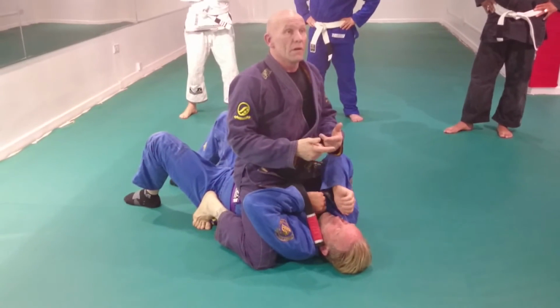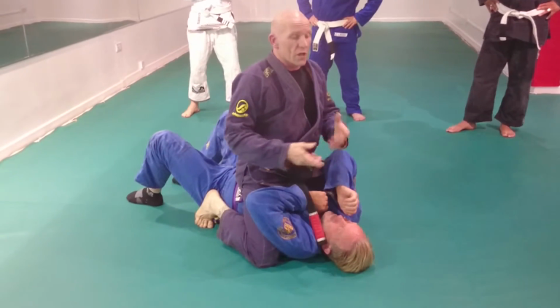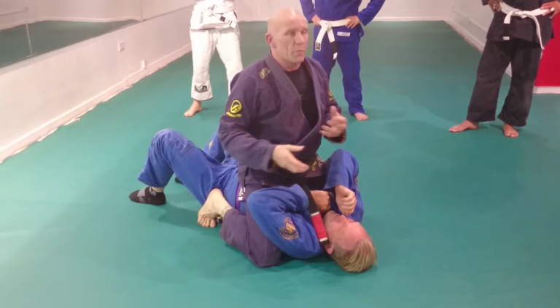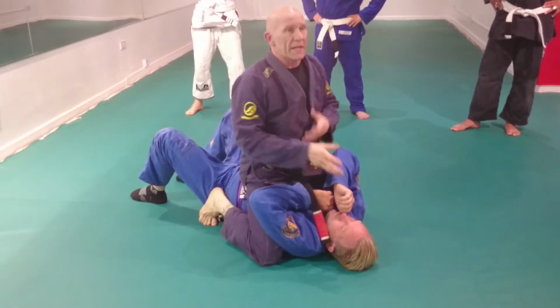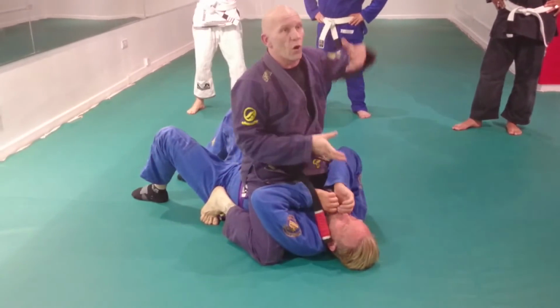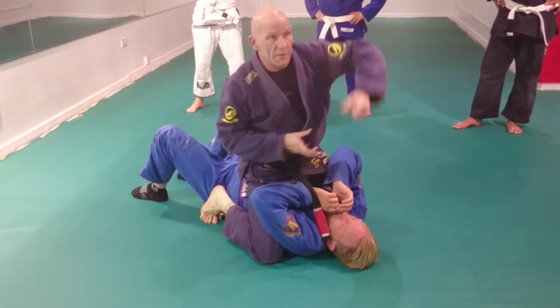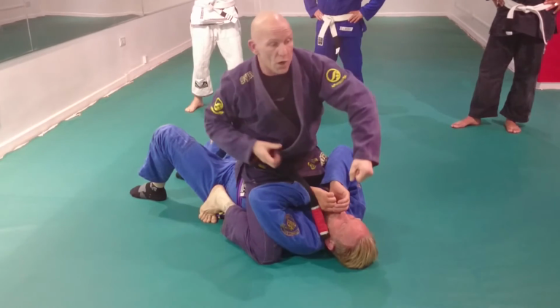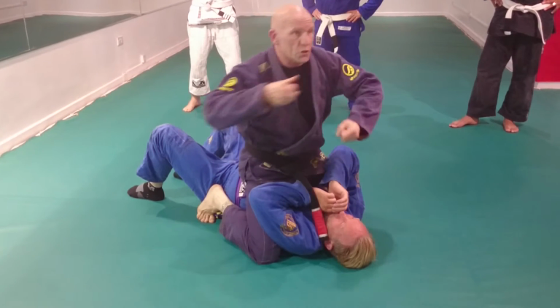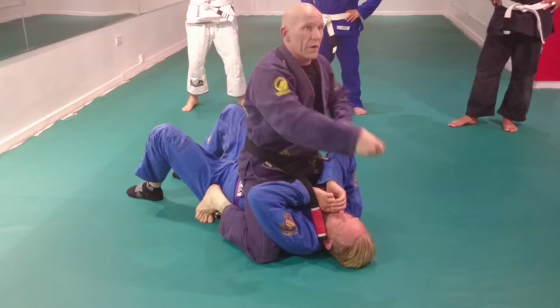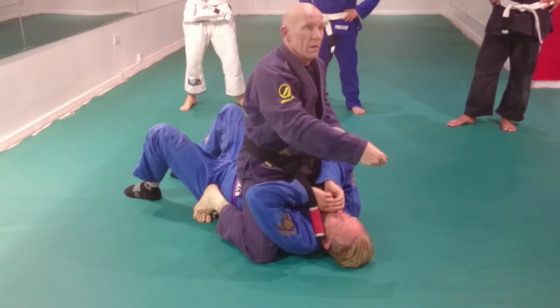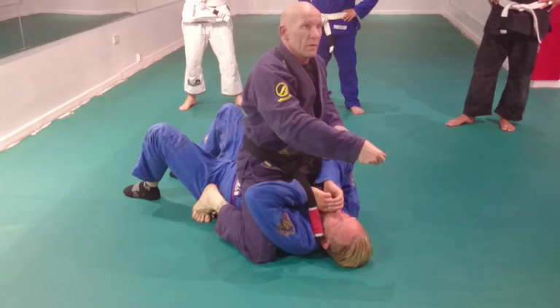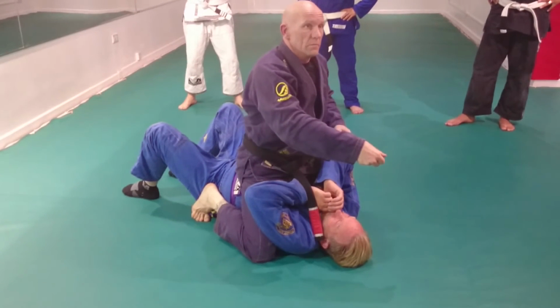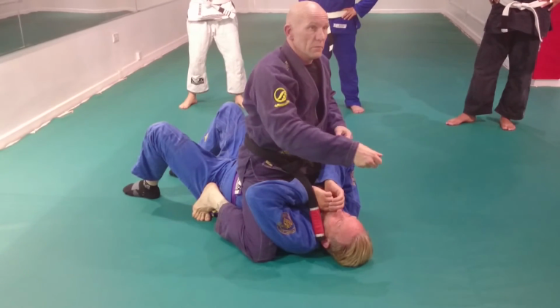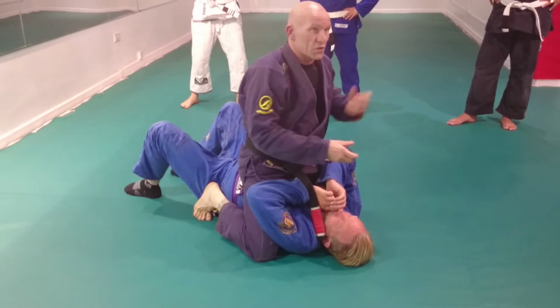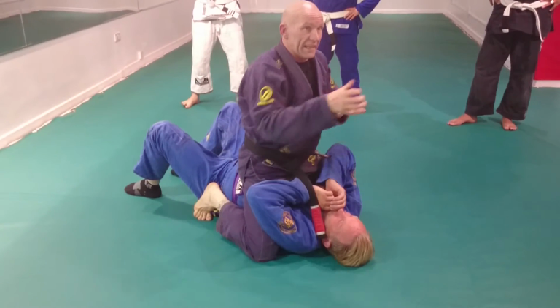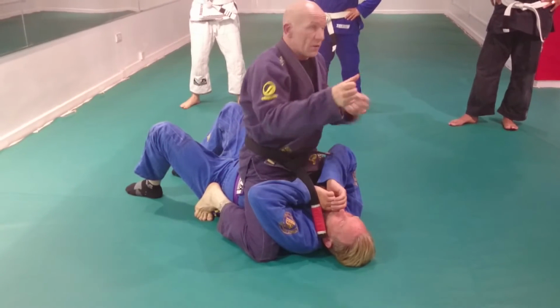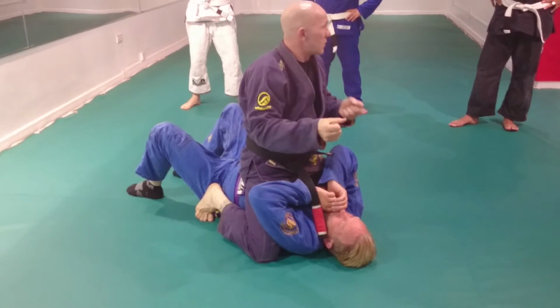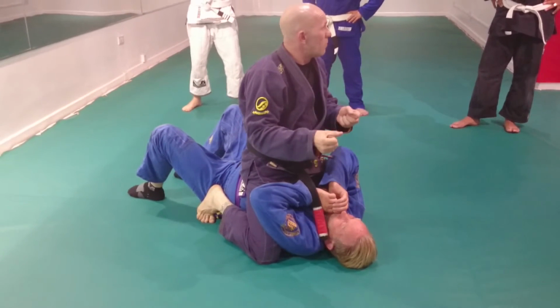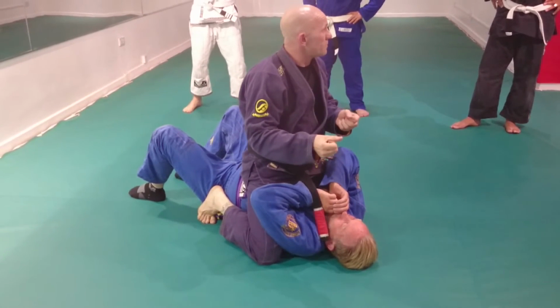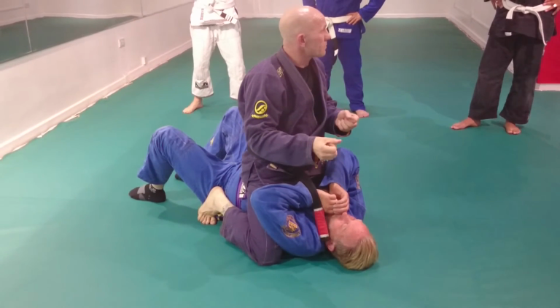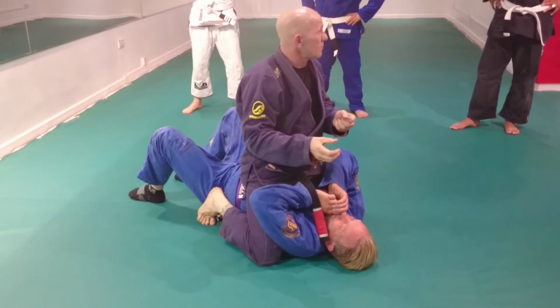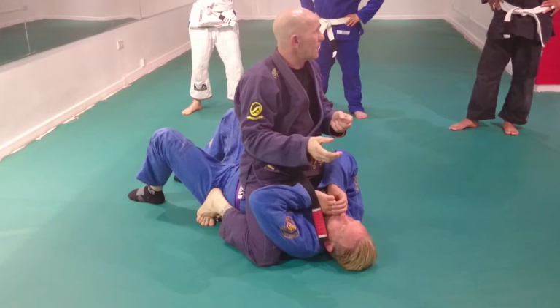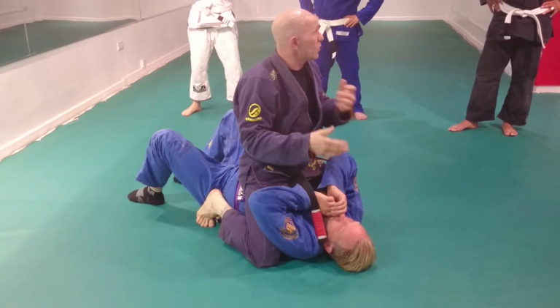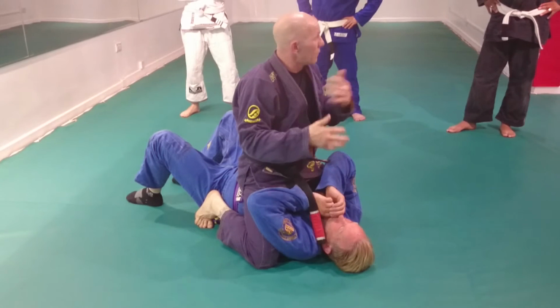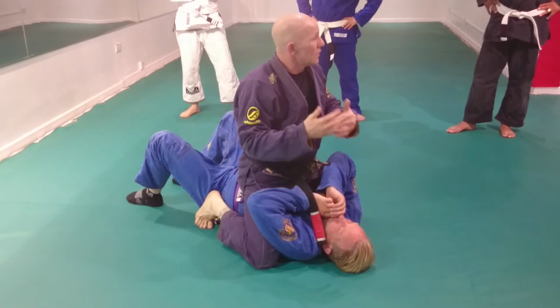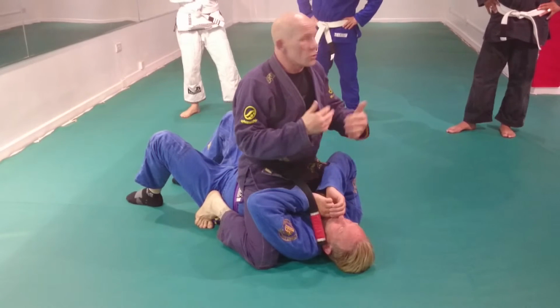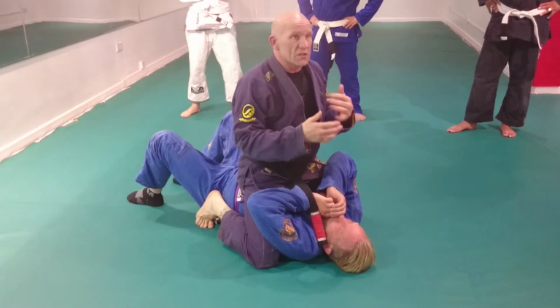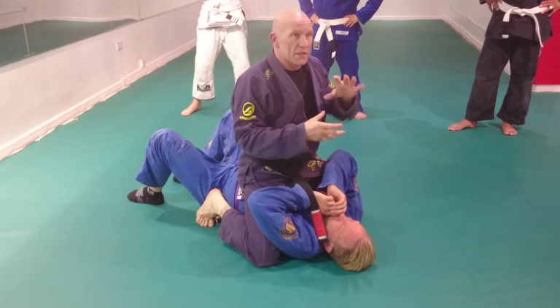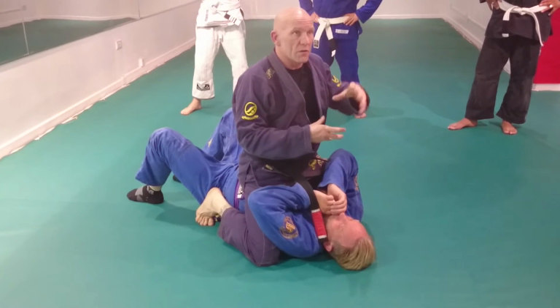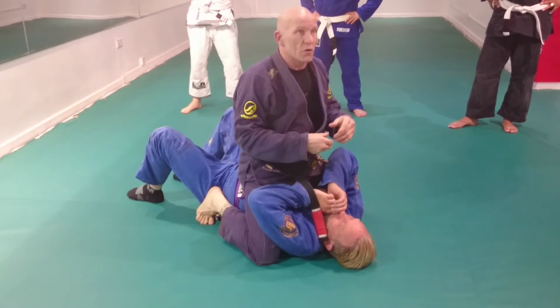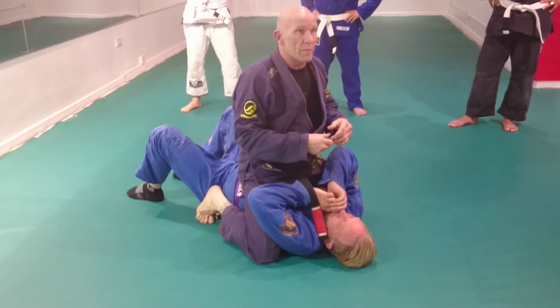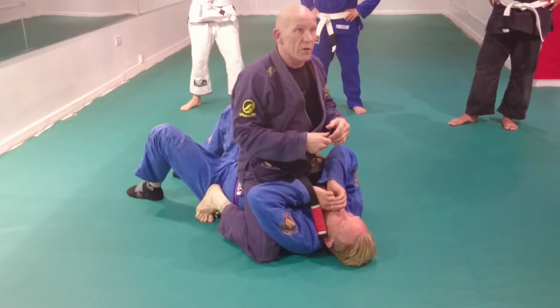Just like when you're breaking guard or getting over the top of it, or standing getting the grip that you want — it's all about who's going to establish the control element first.